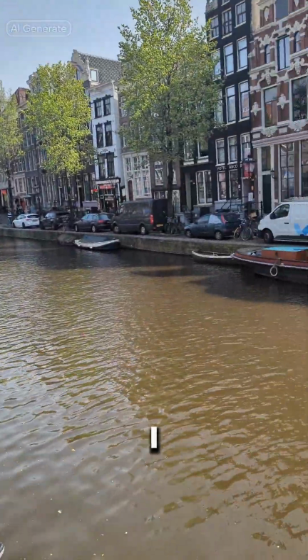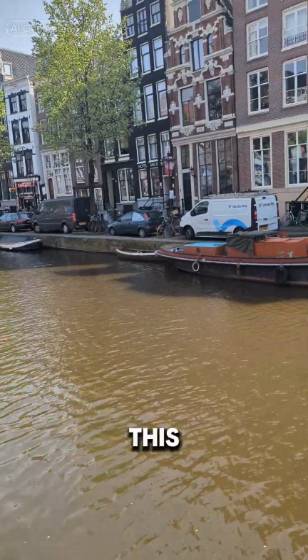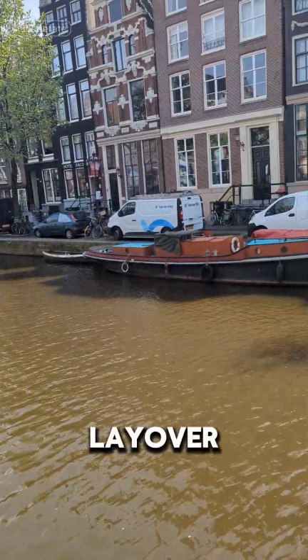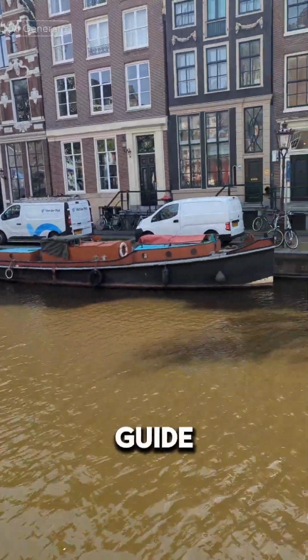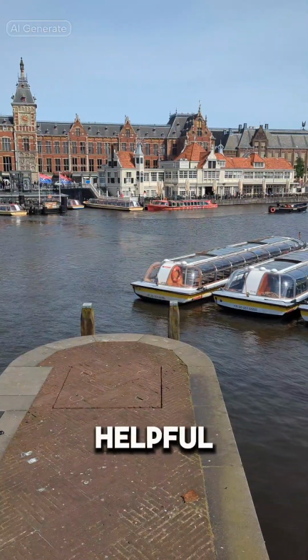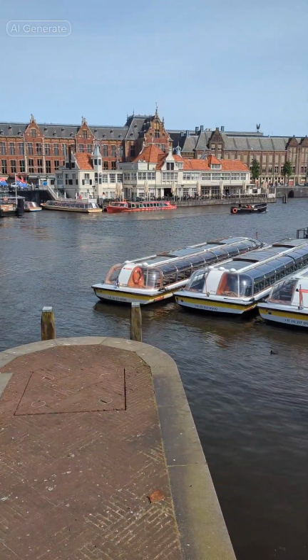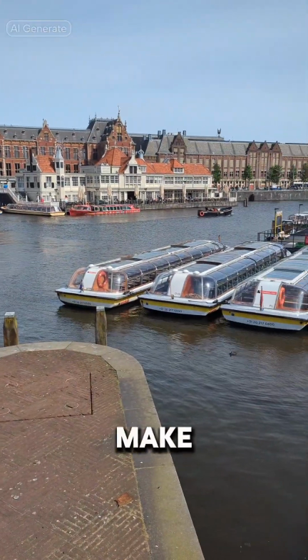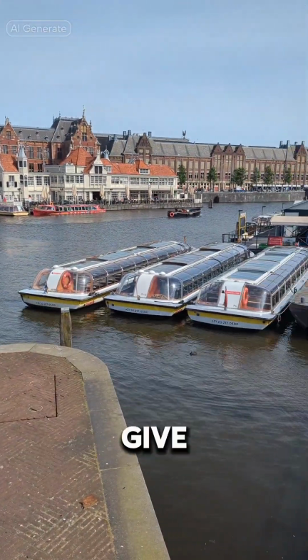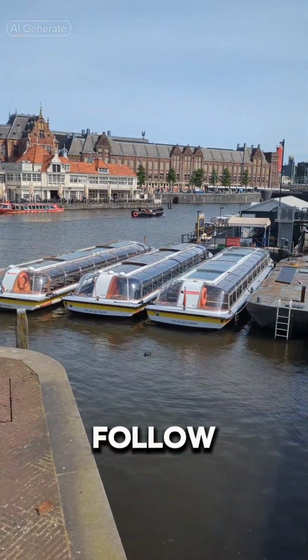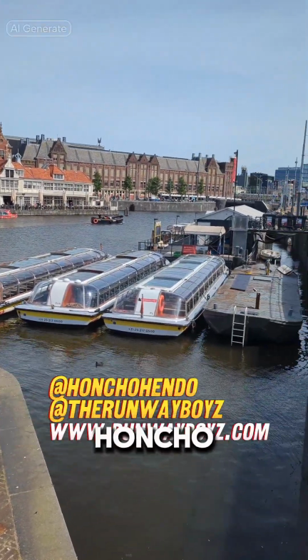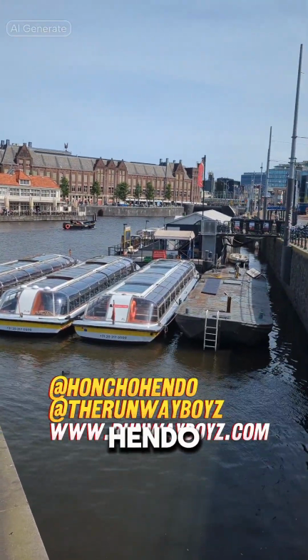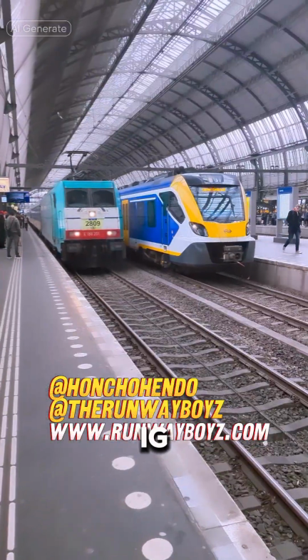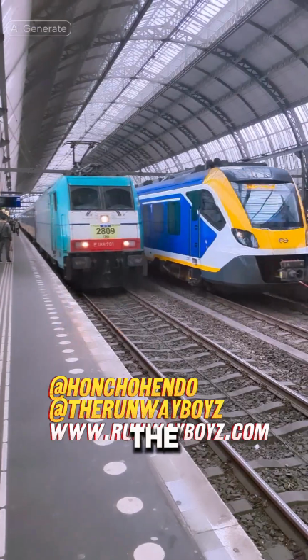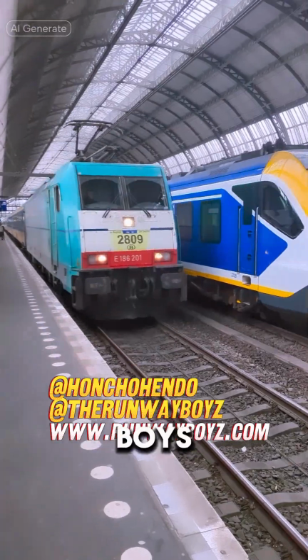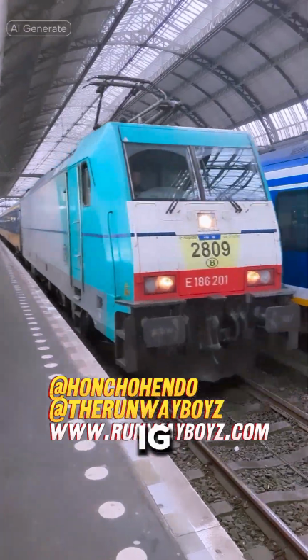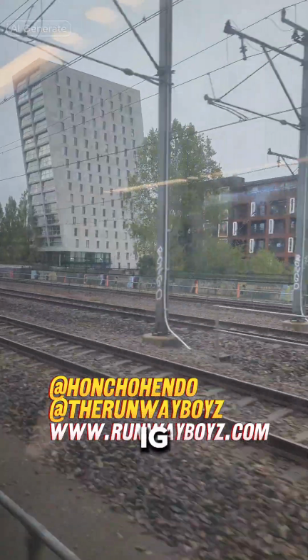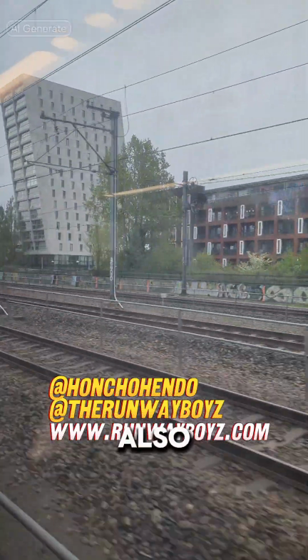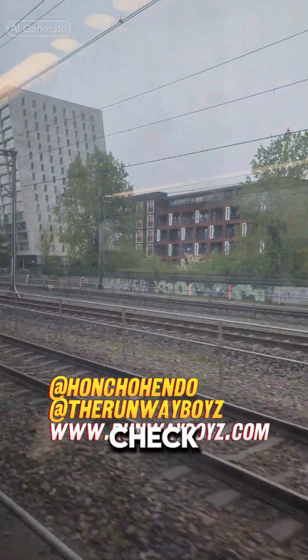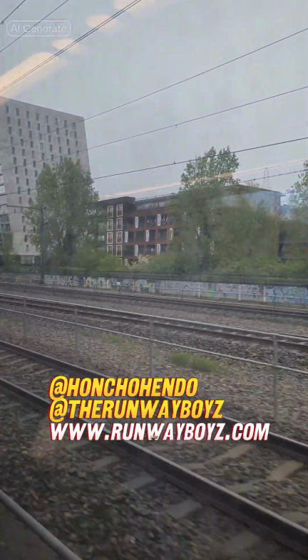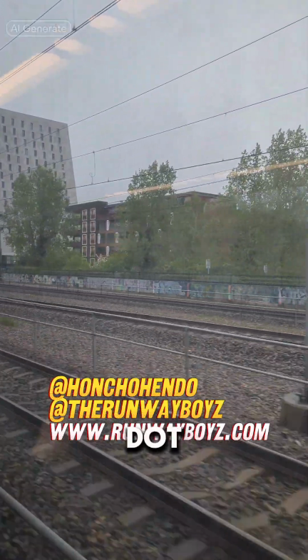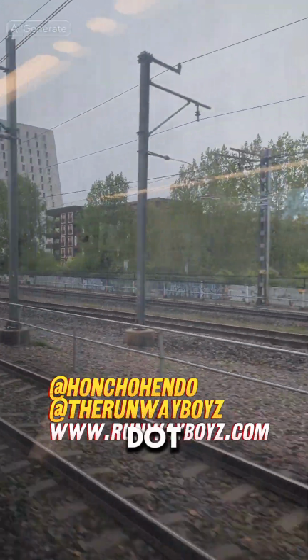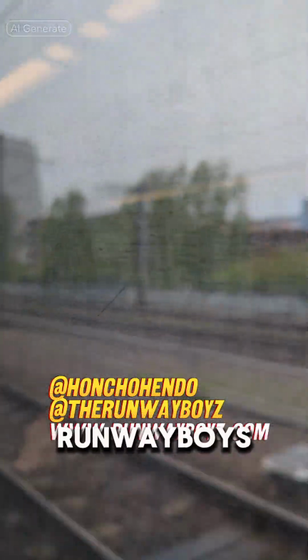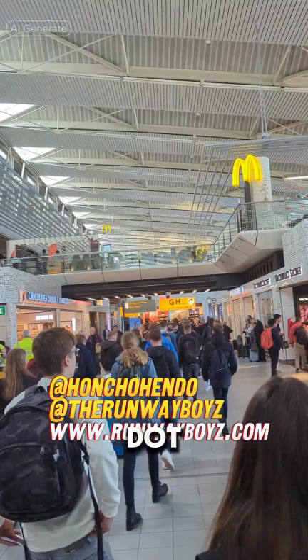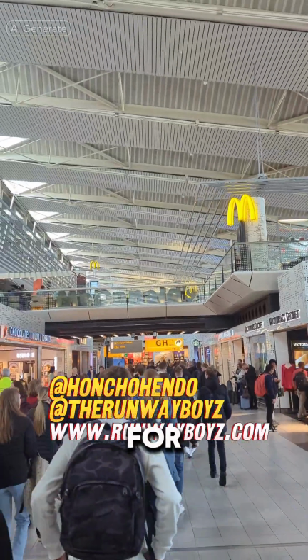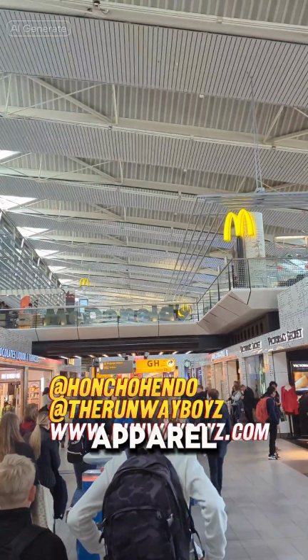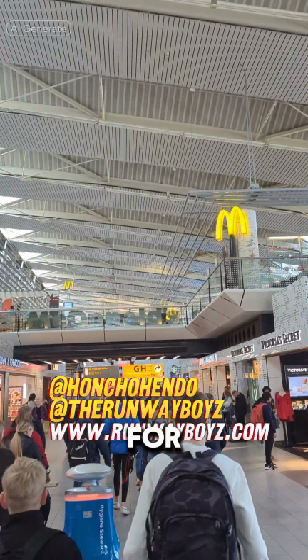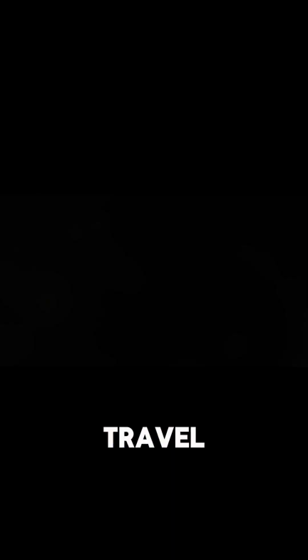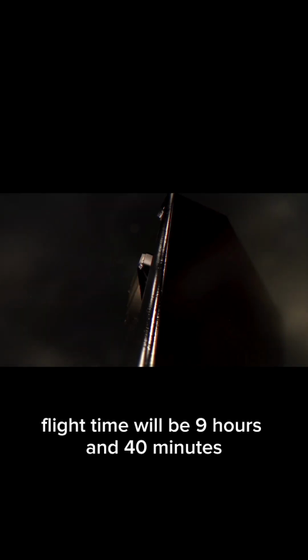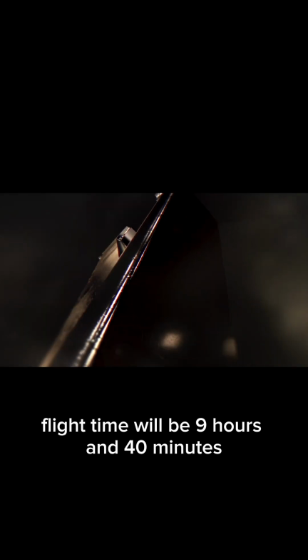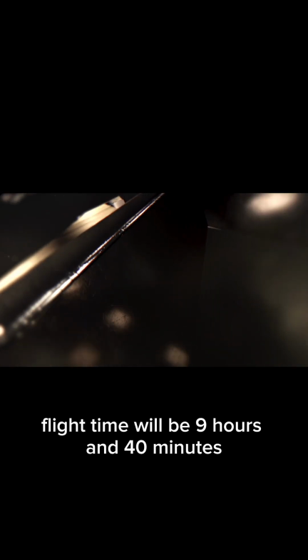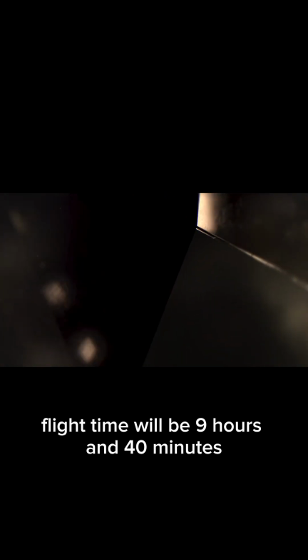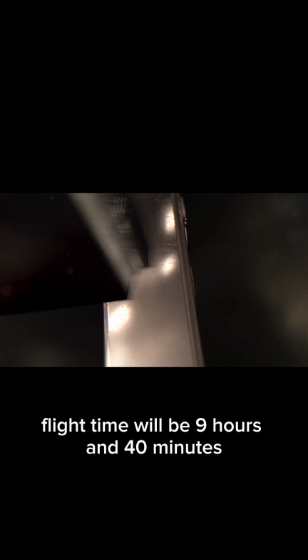I hope this layover guide was helpful. Make sure to give me a follow — Honcho Hendo on IG and the Runway Boys on IG. Also check out www.runwayboys.com for the best apparel for travel.